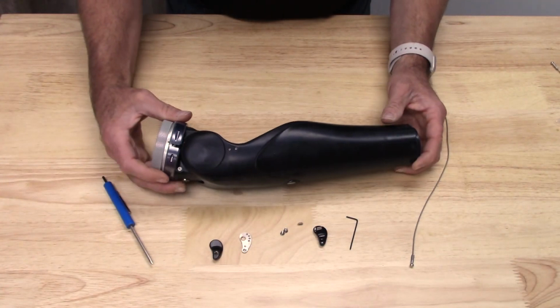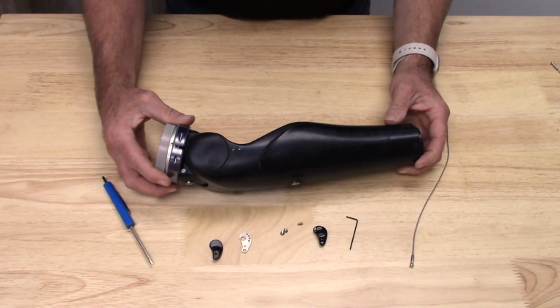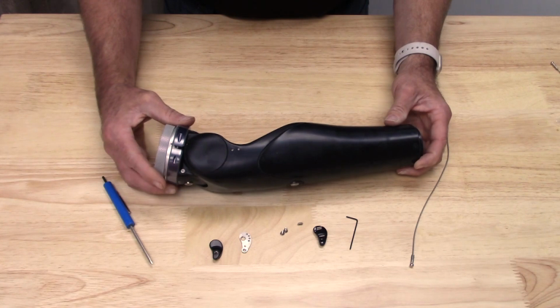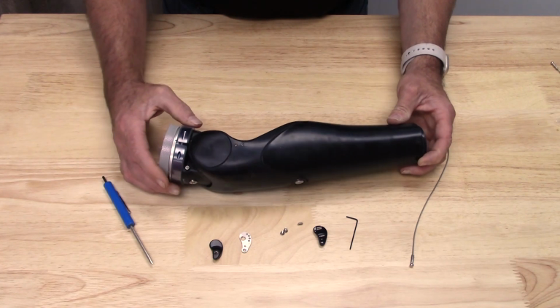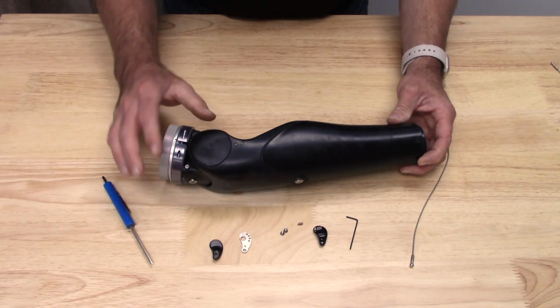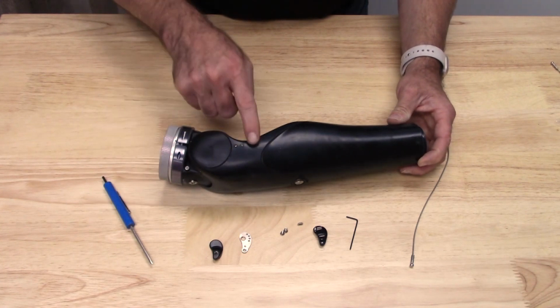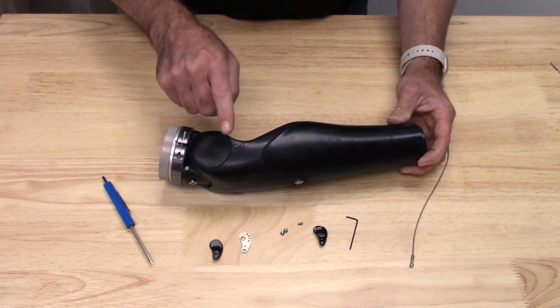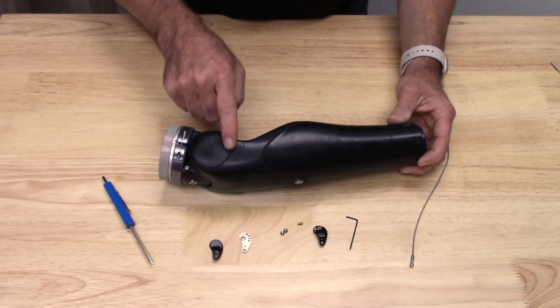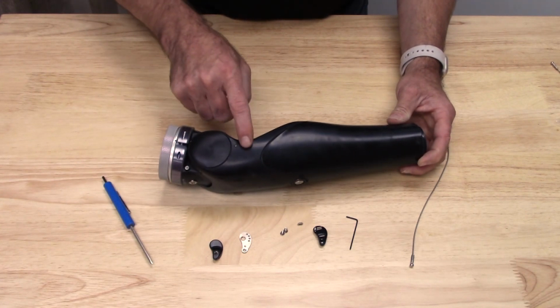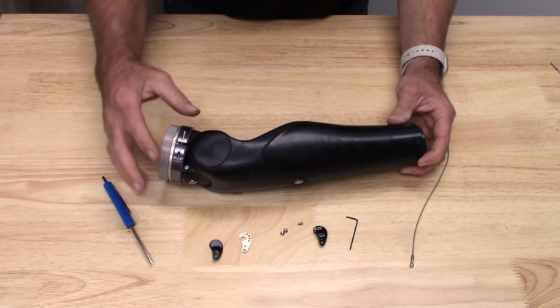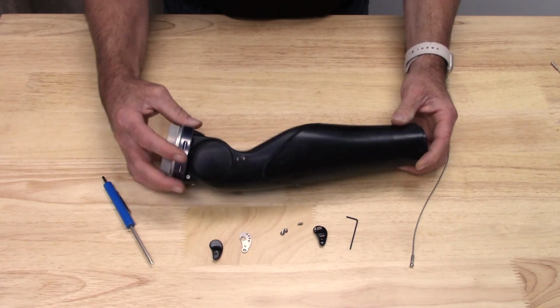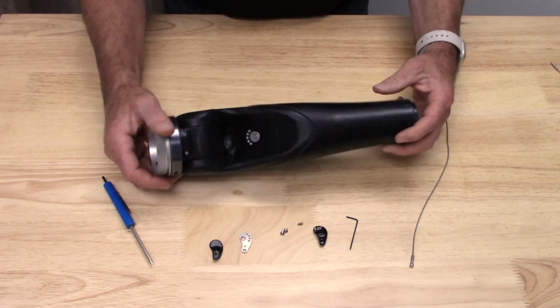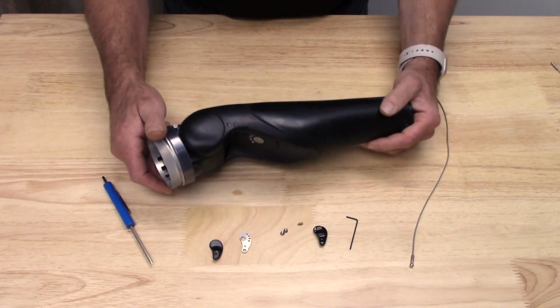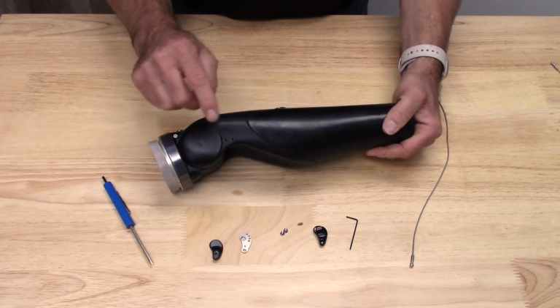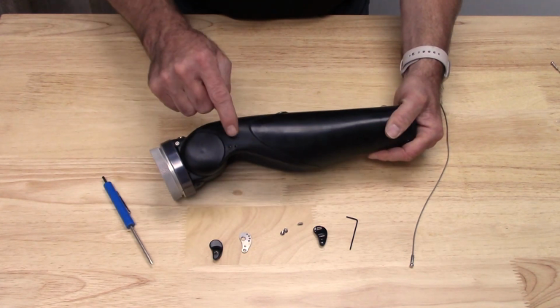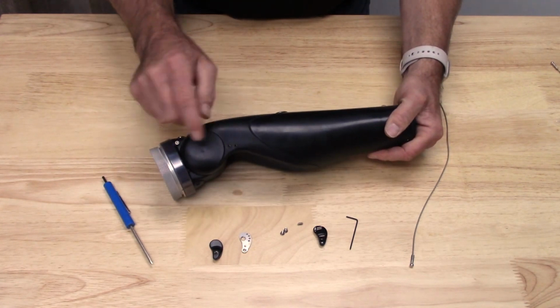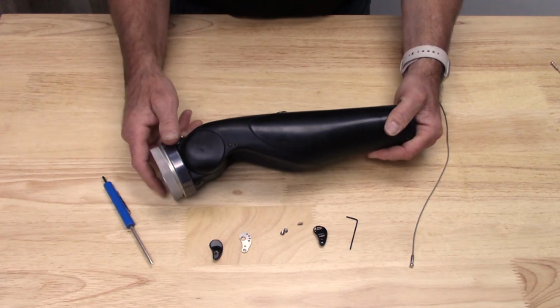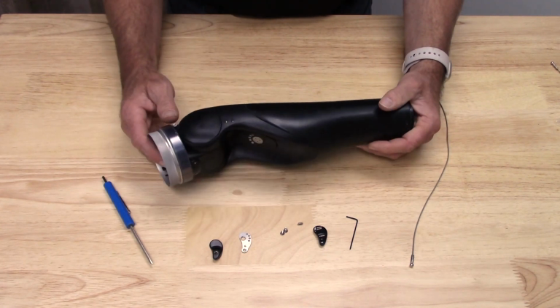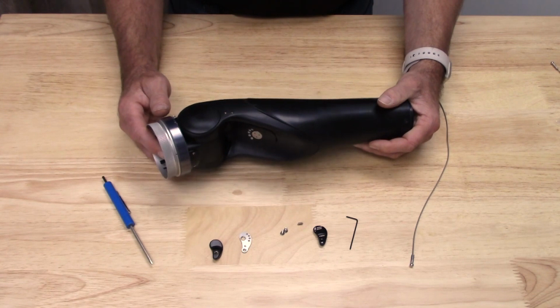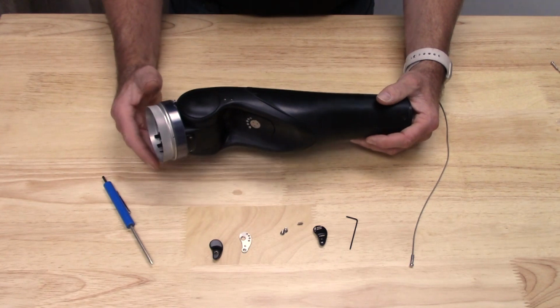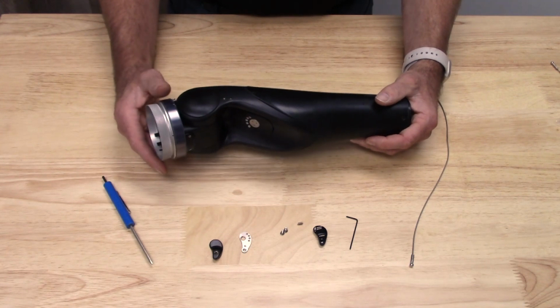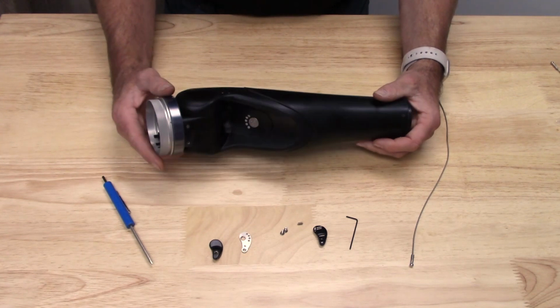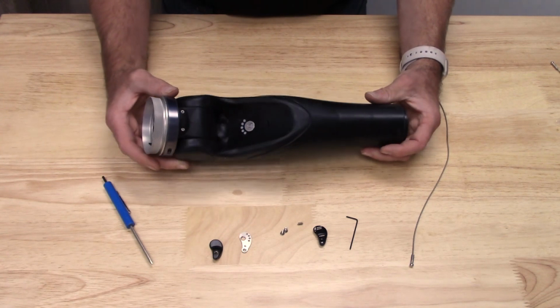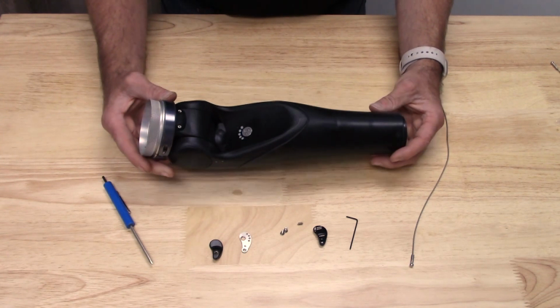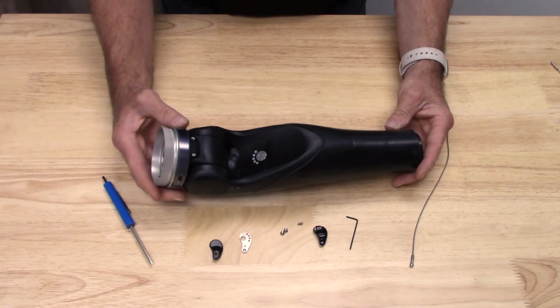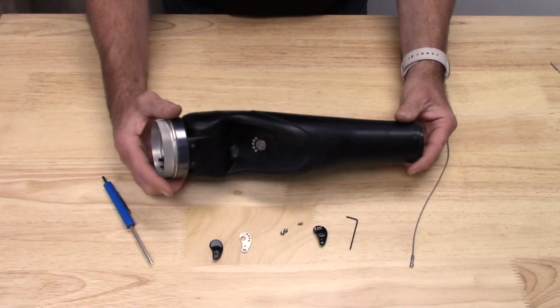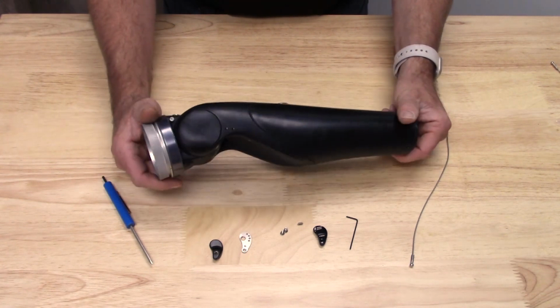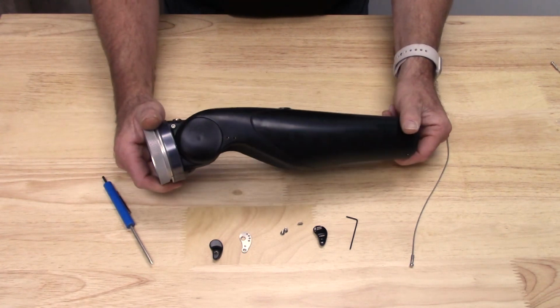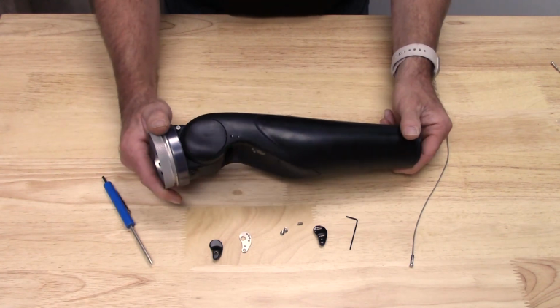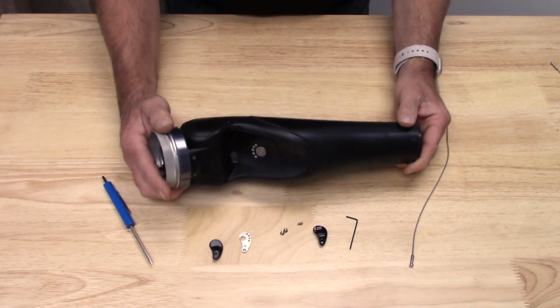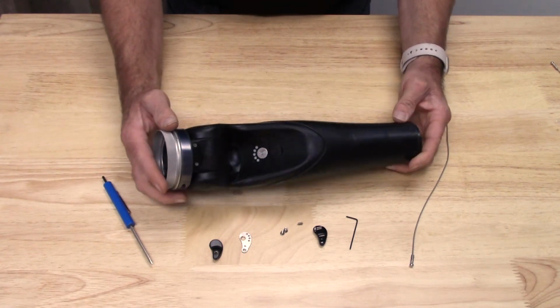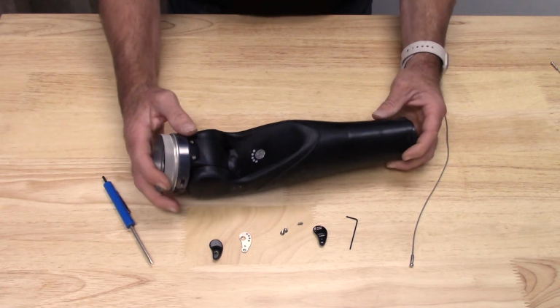If you look at the motion arm, you see two holes on the left, two holes on the right. Today we are going to set this up as a left motion arm.